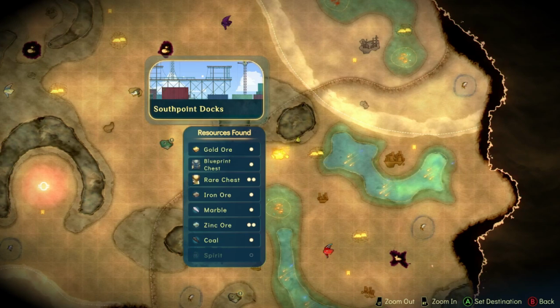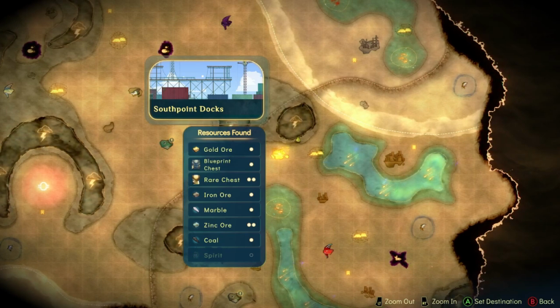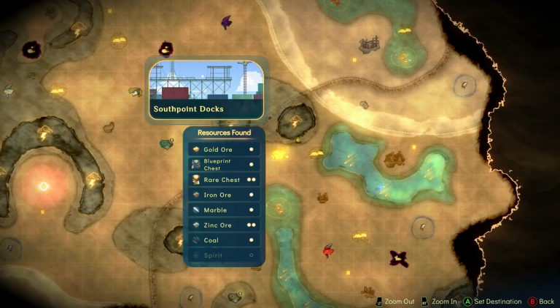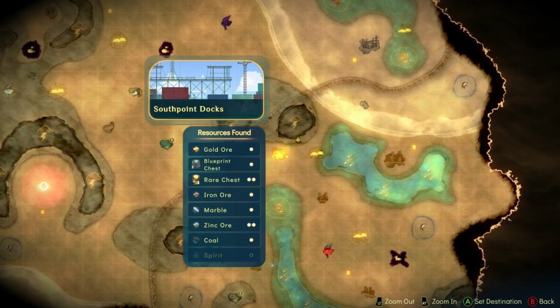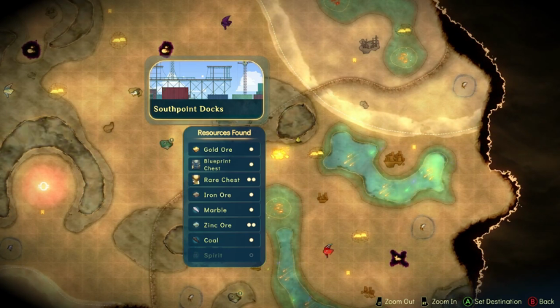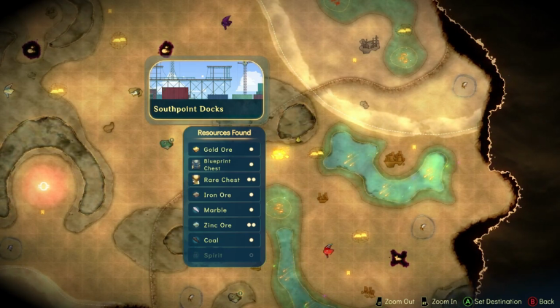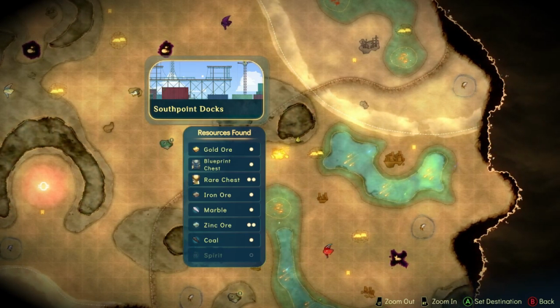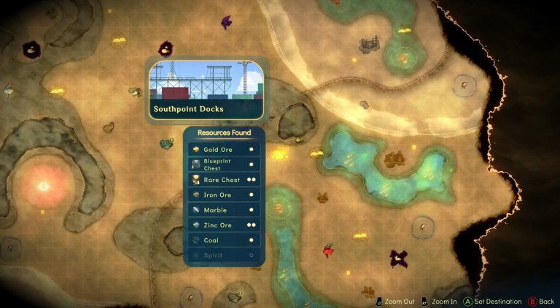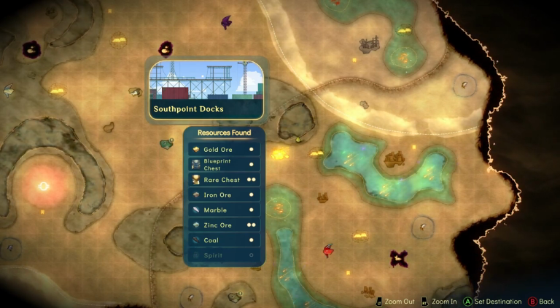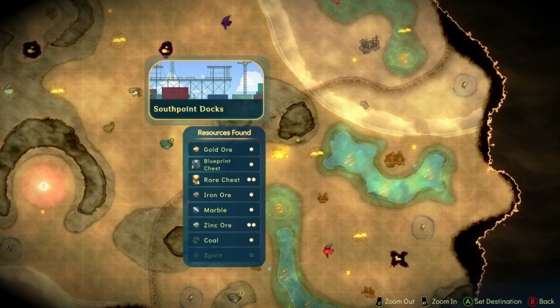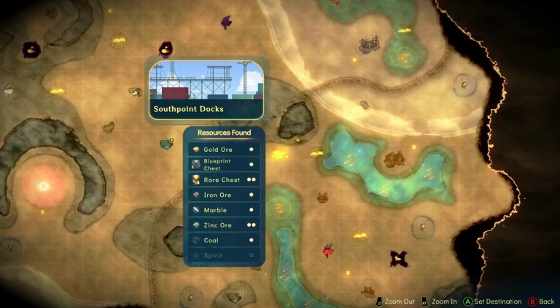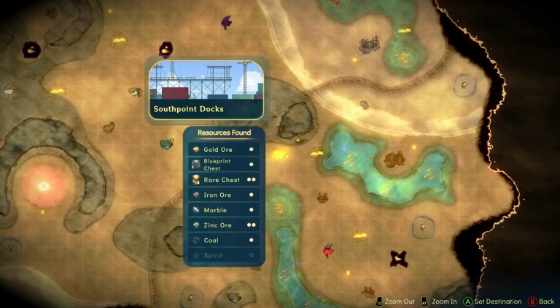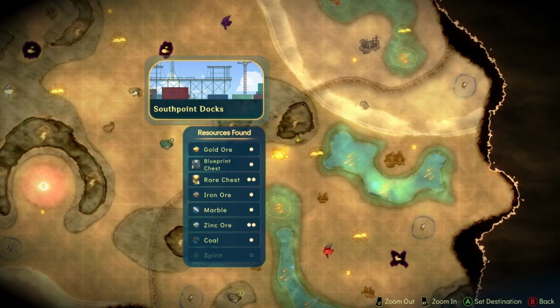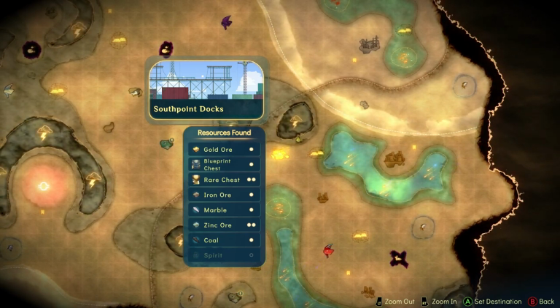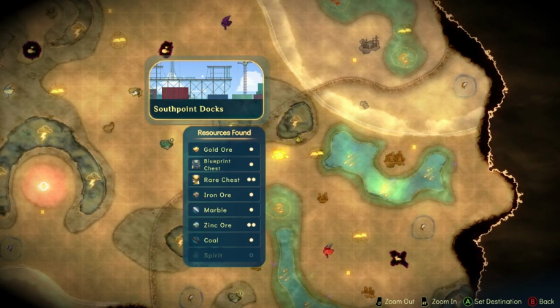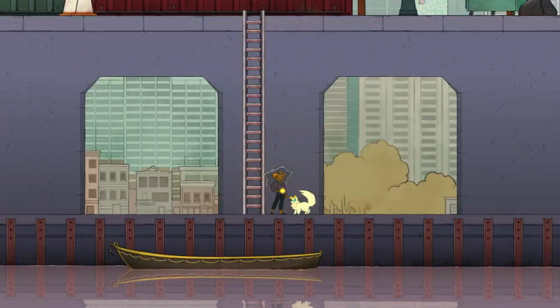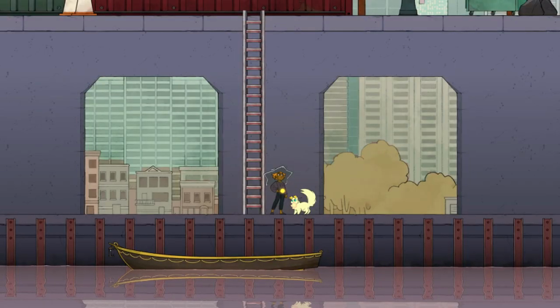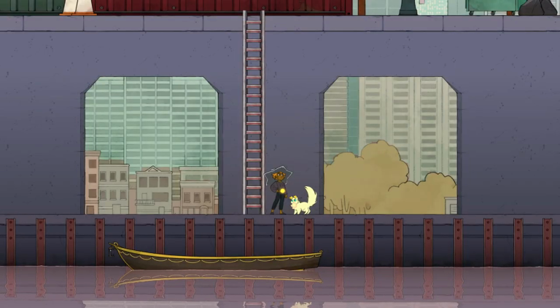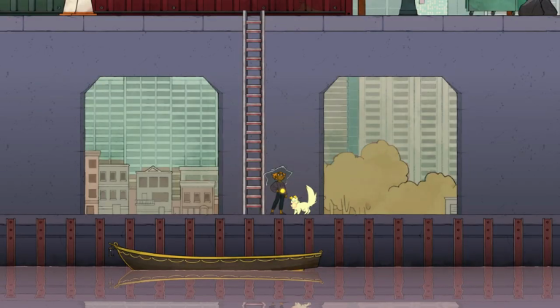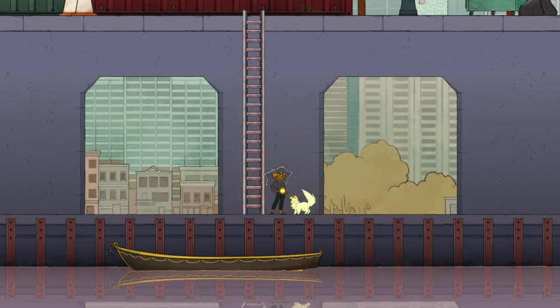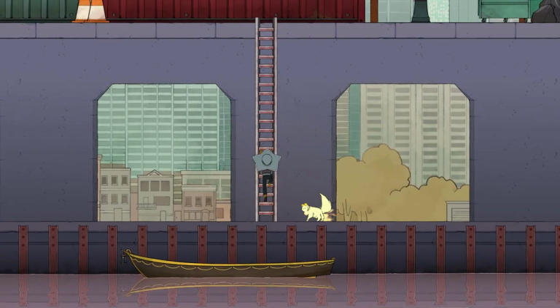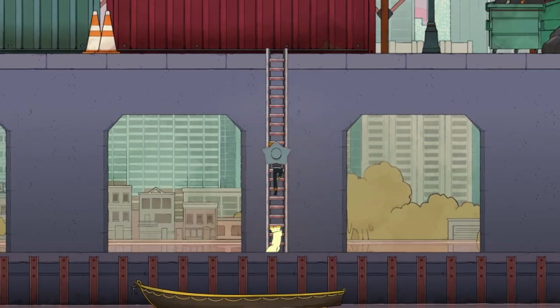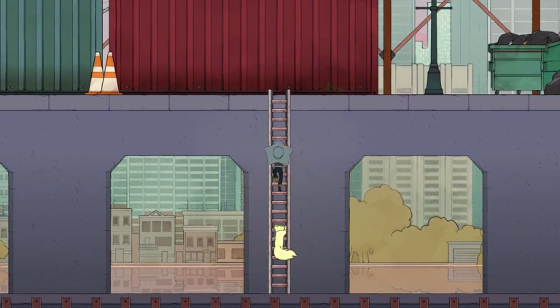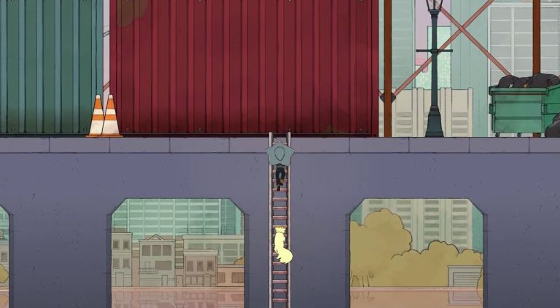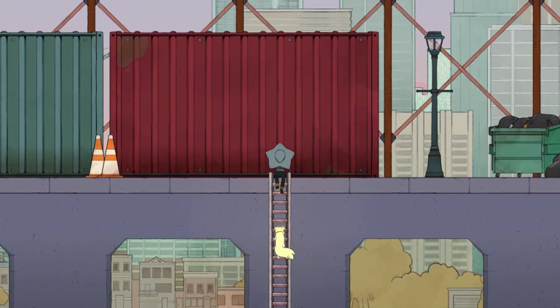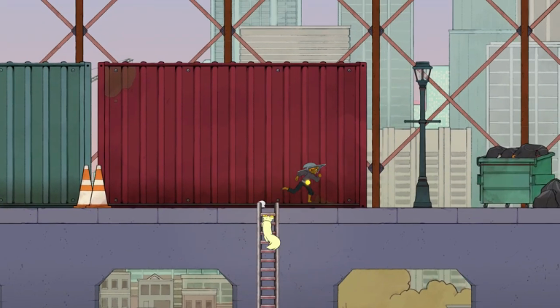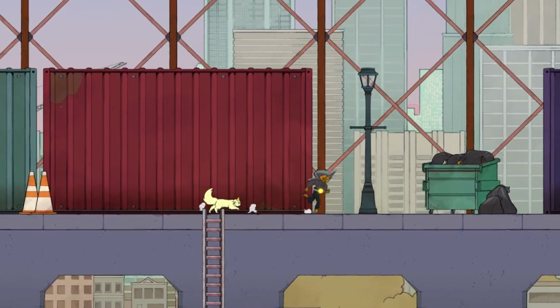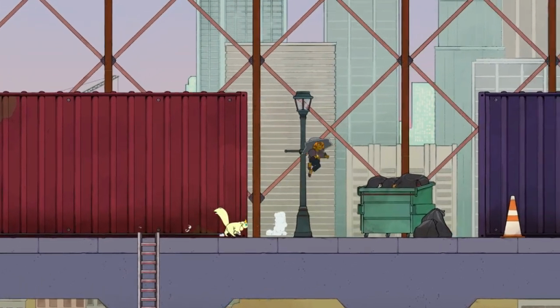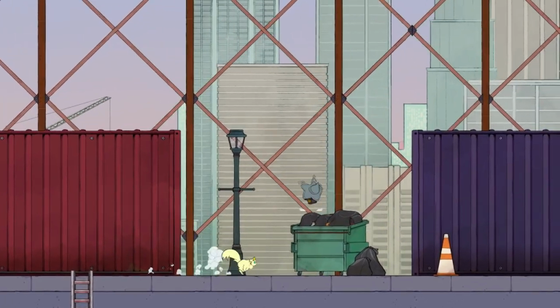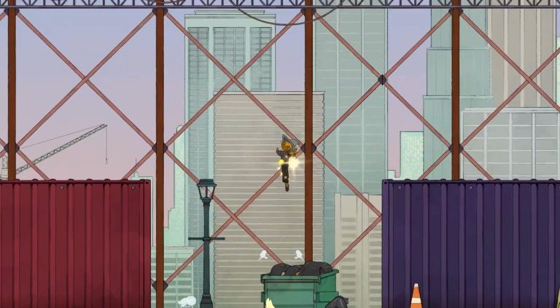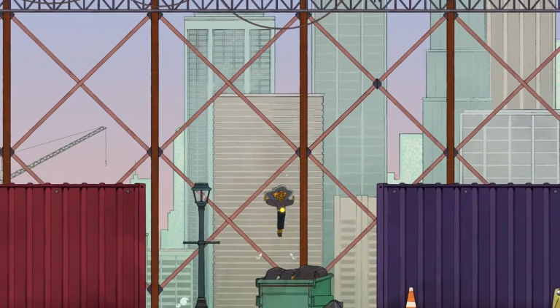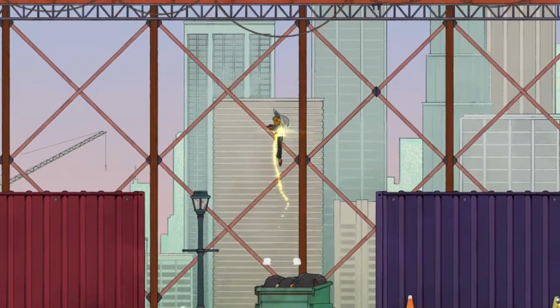Hey what's up everybody, this video will be showing you how to find the chest in the South Point Docks in Spearfarer. To find the chest you will need to have unlocked the Double Jump, Bounce, and Dash abilities. And if you follow my path you will need to glide.